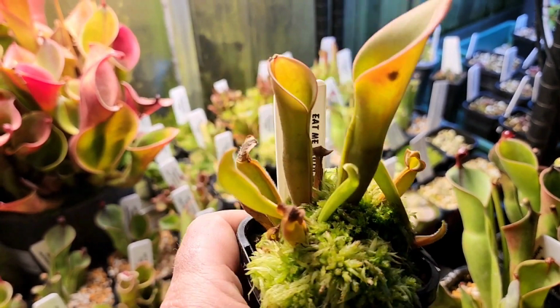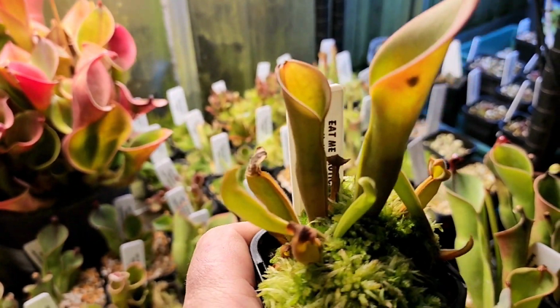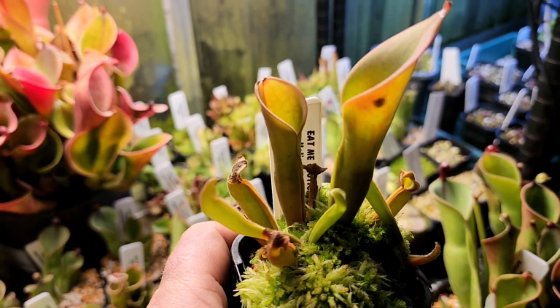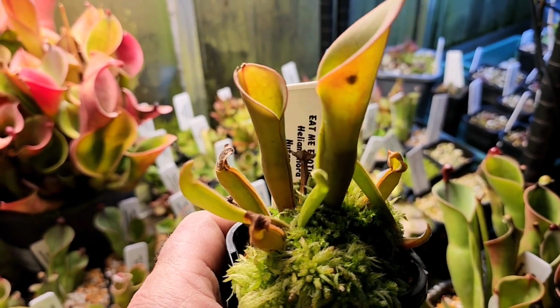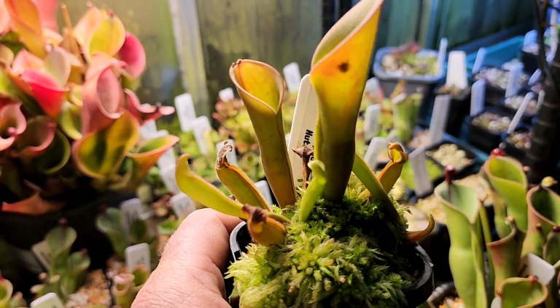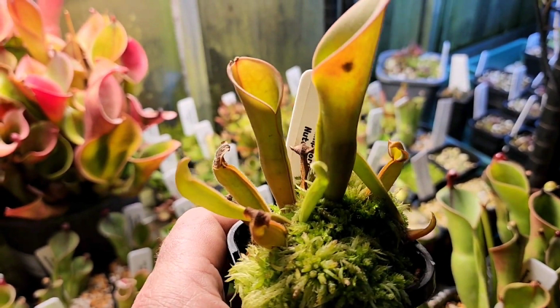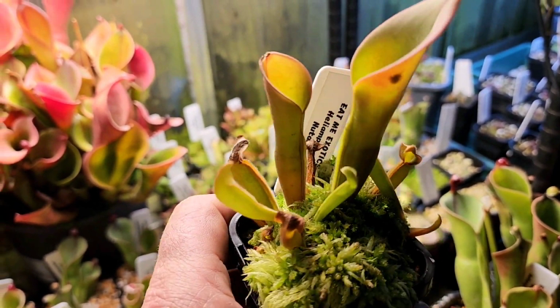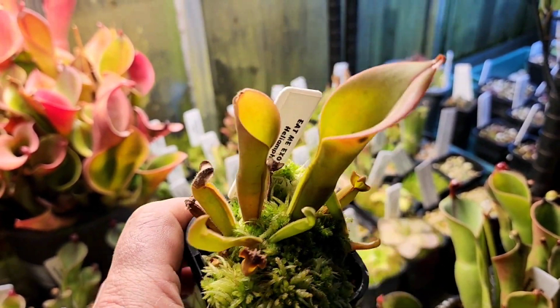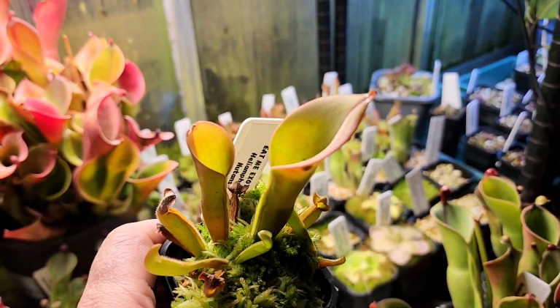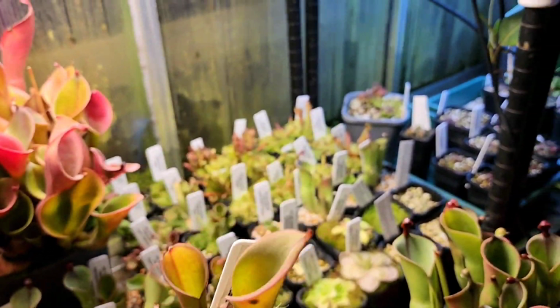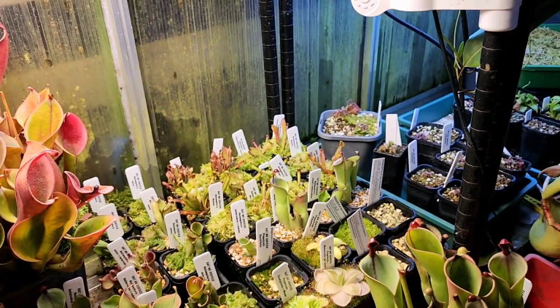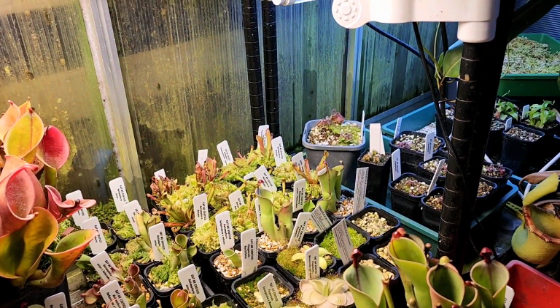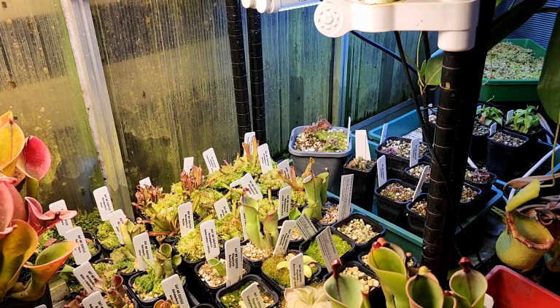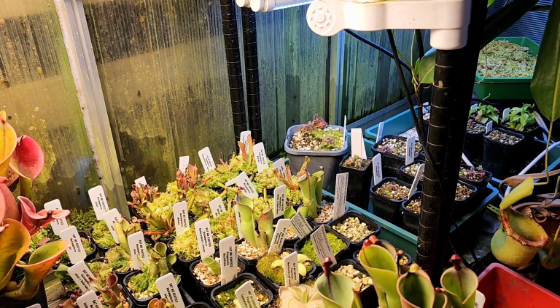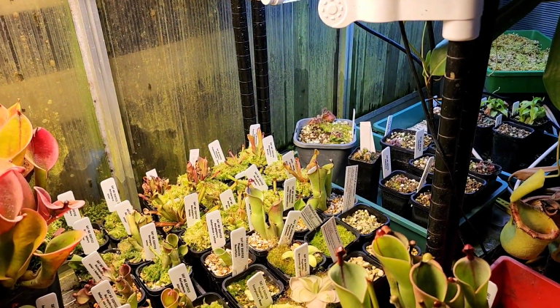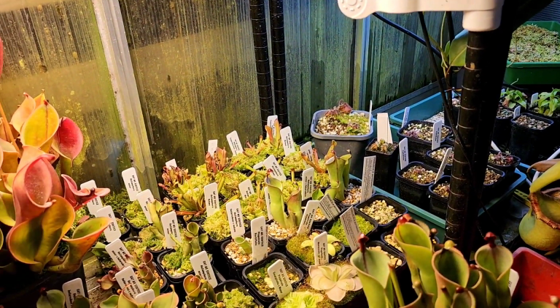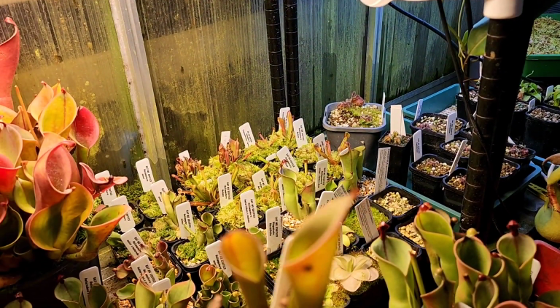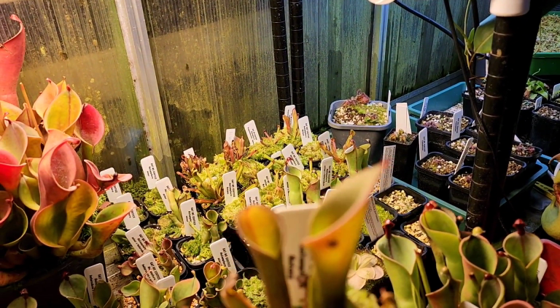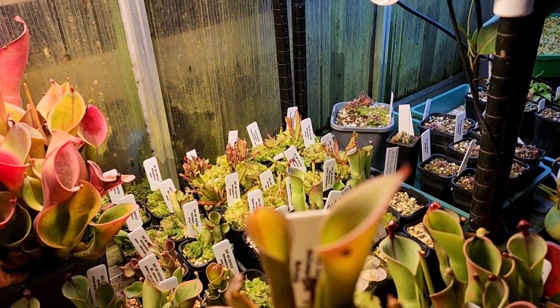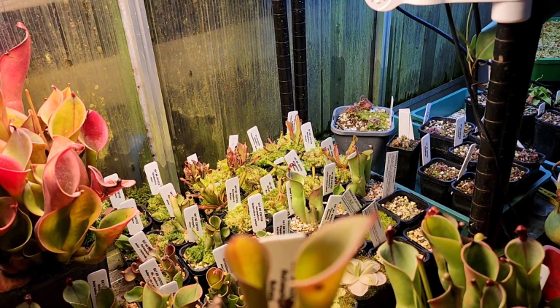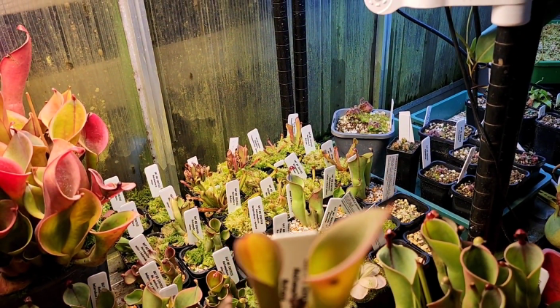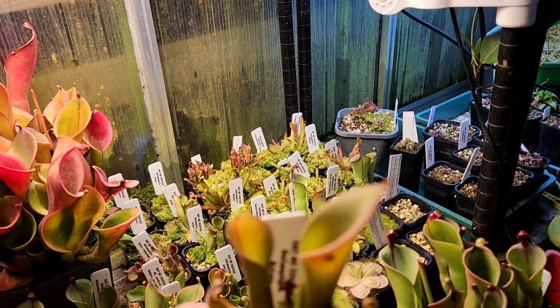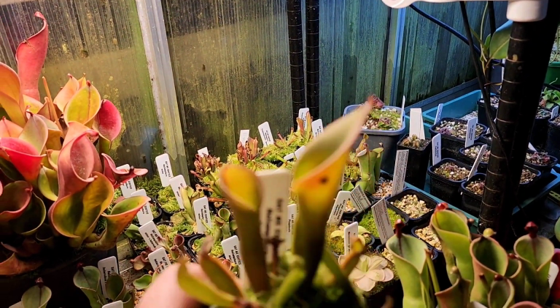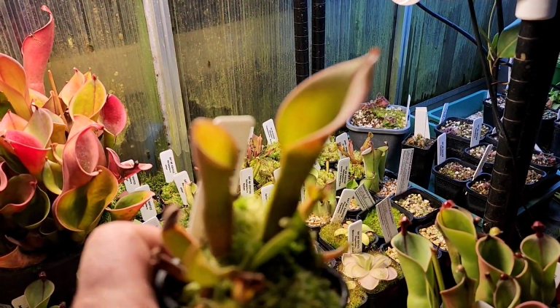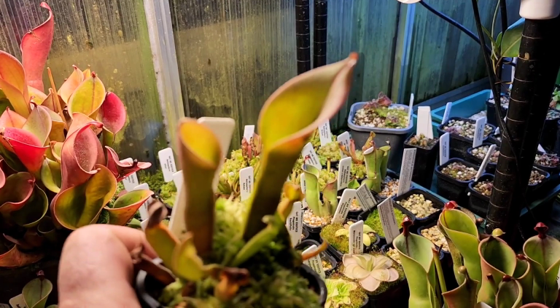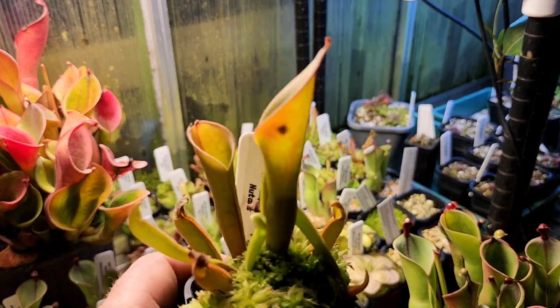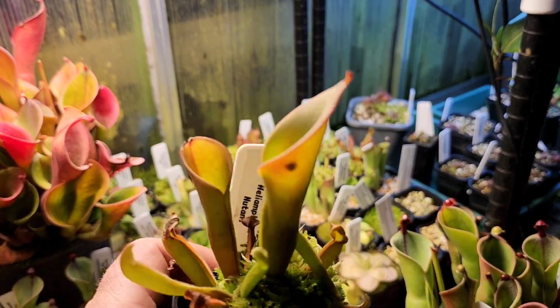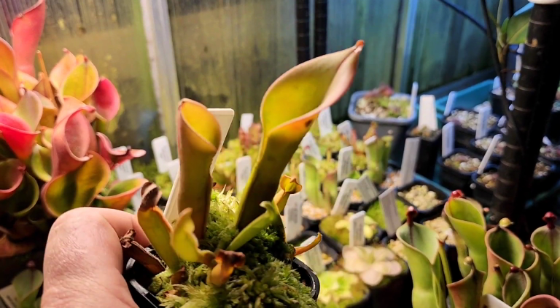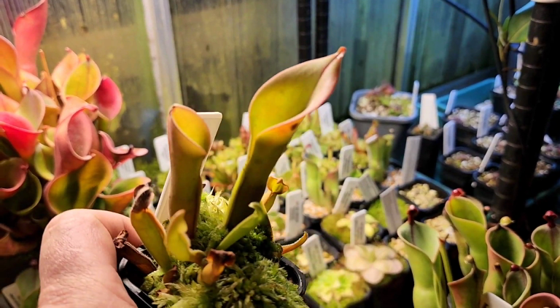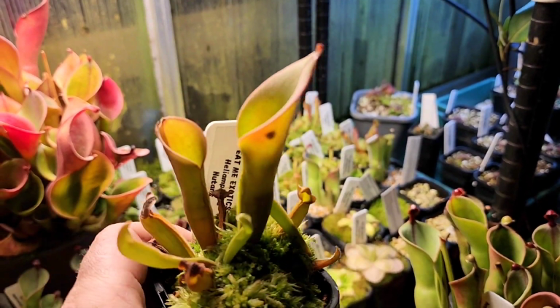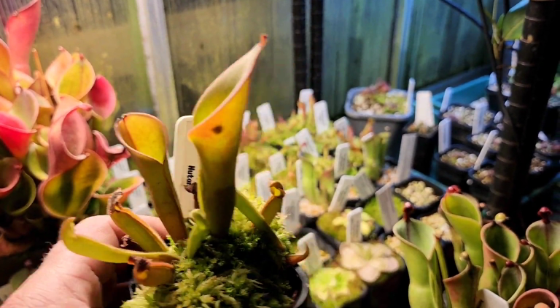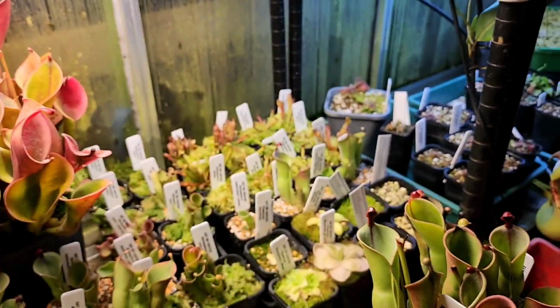I've got another nice Newton's here — it's a TC clone. I've got a few more up in that tray, just starting to put a bit of size on as well. Super easy plant, really nice.